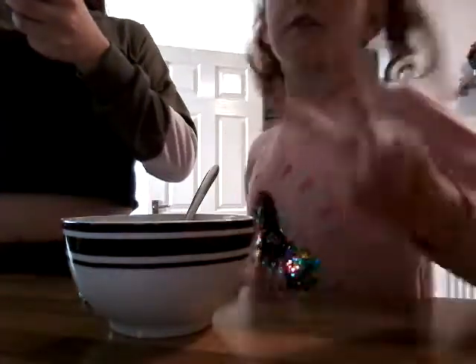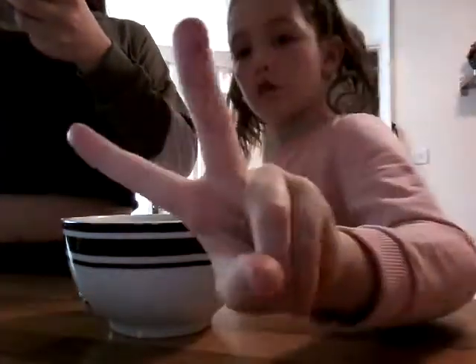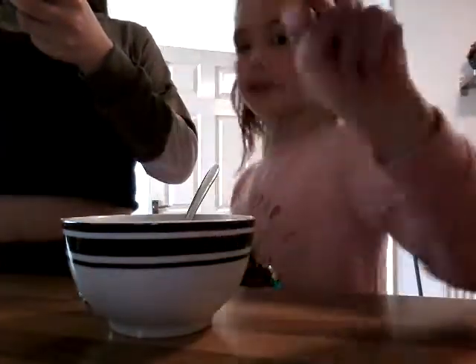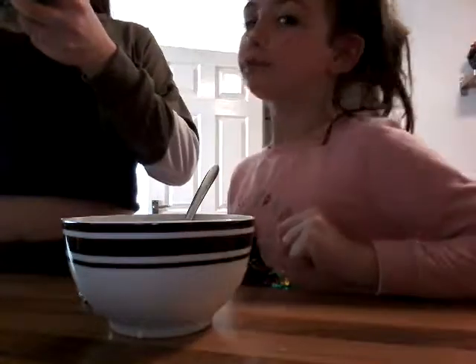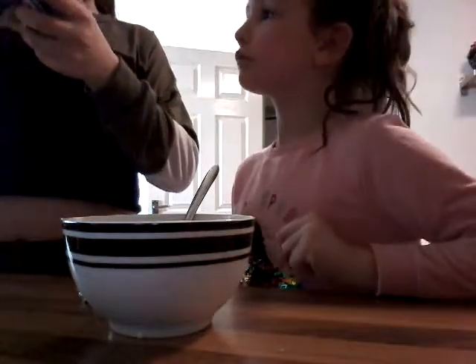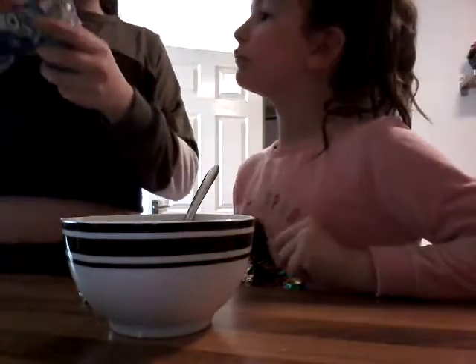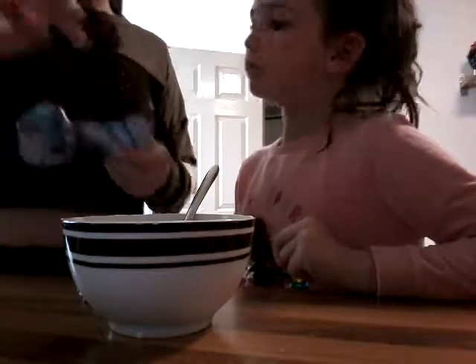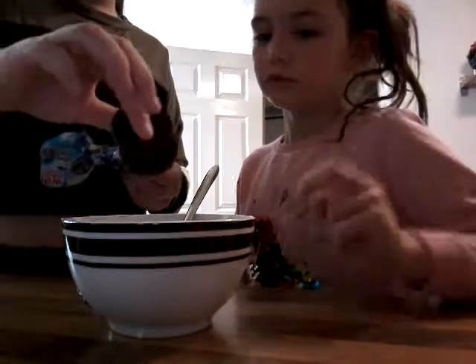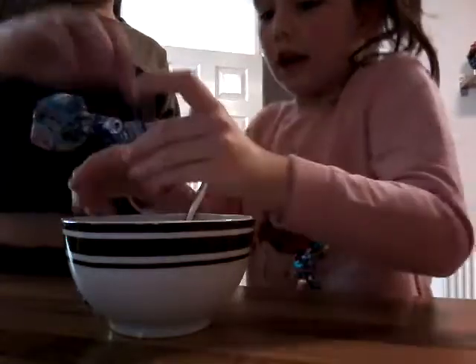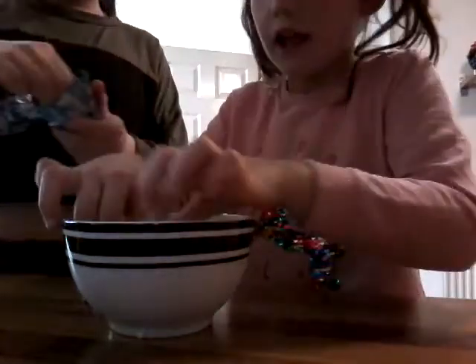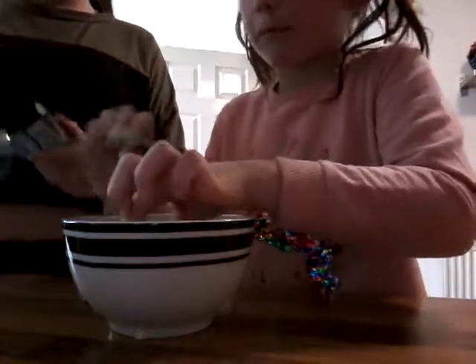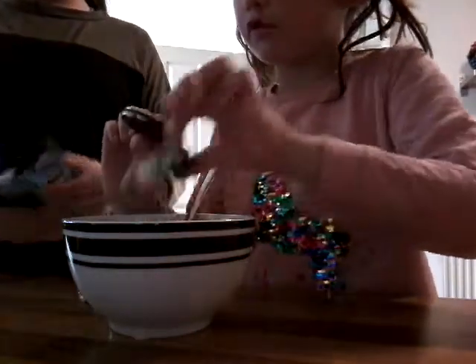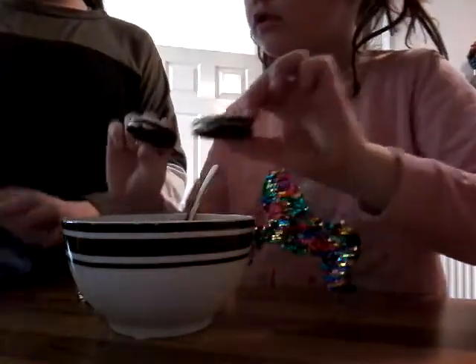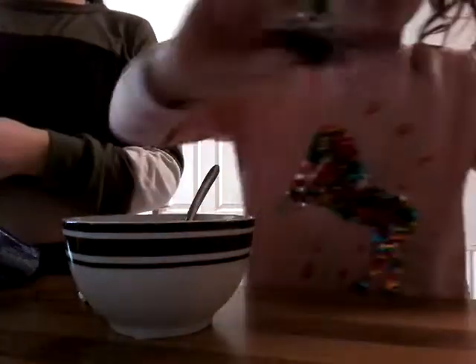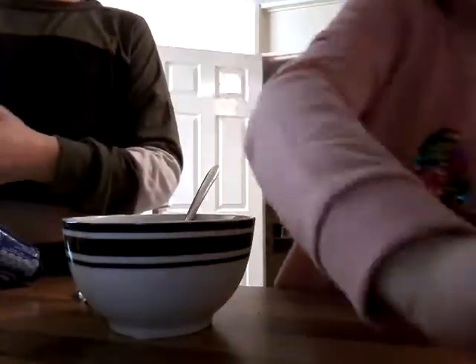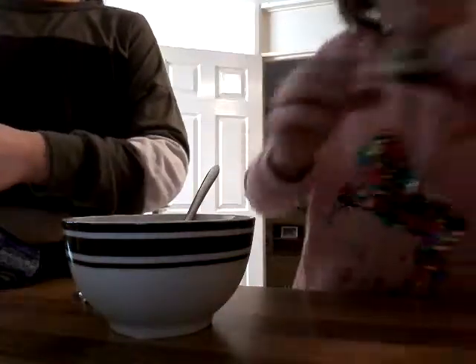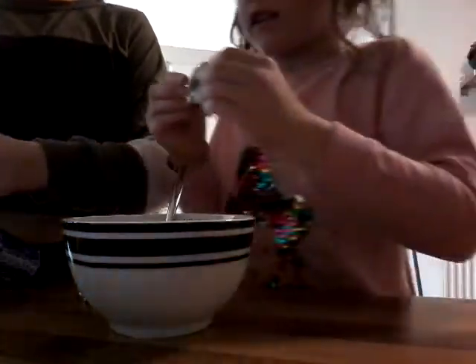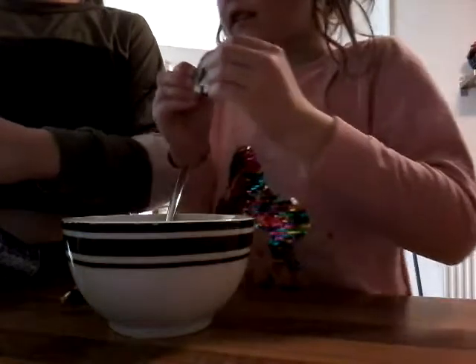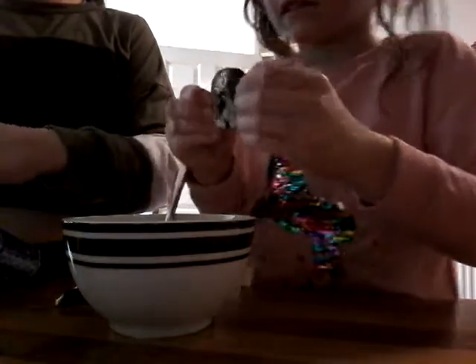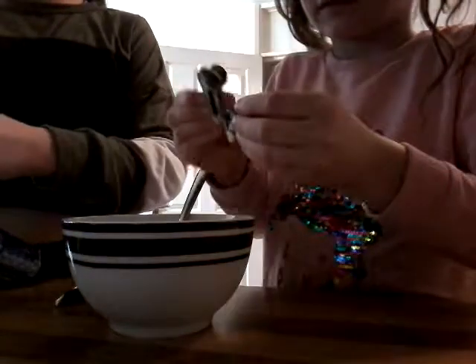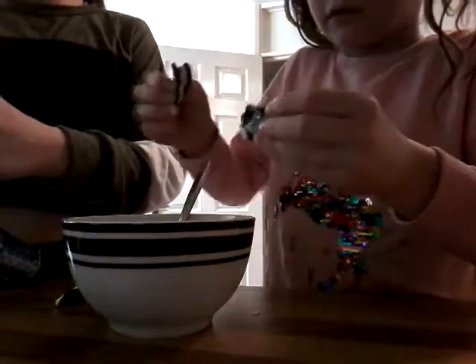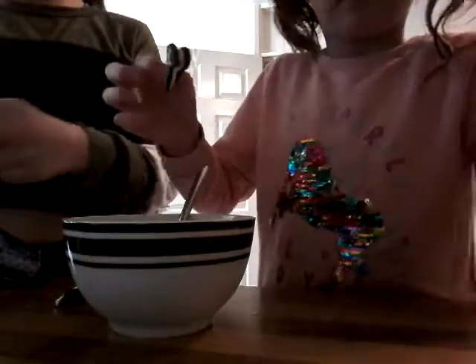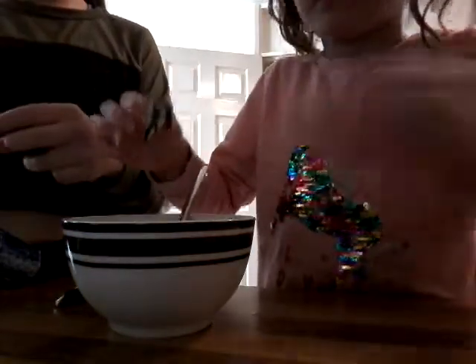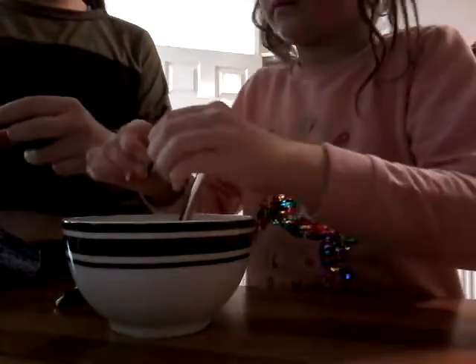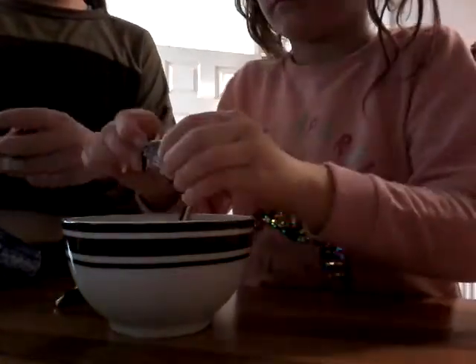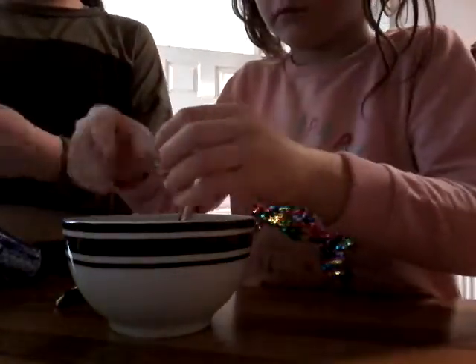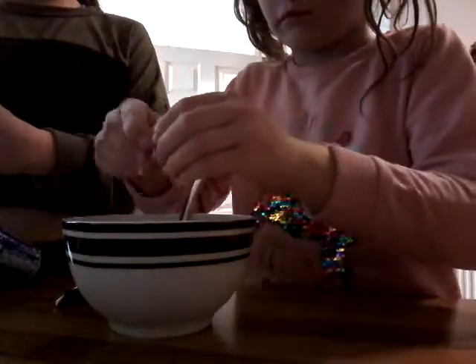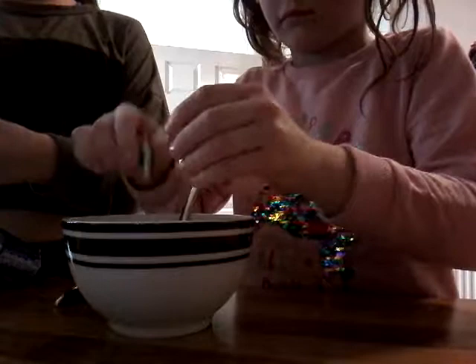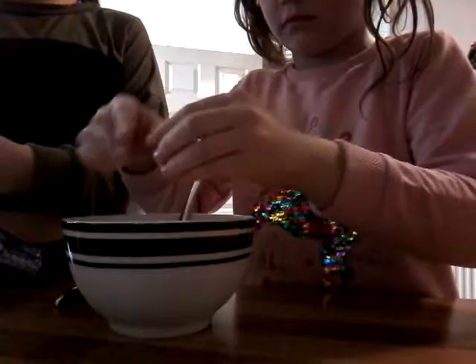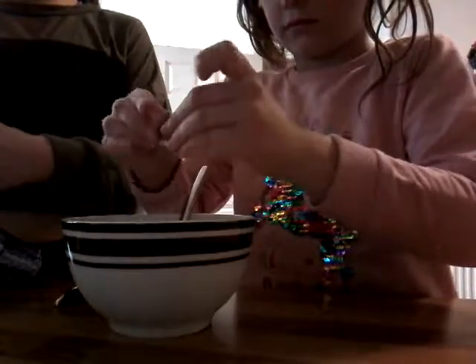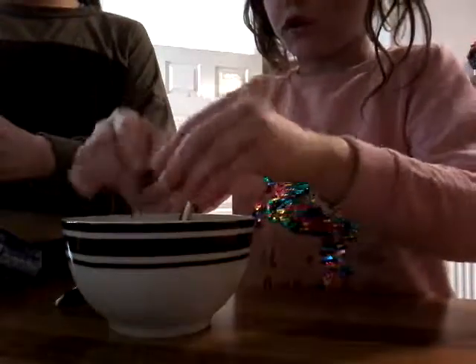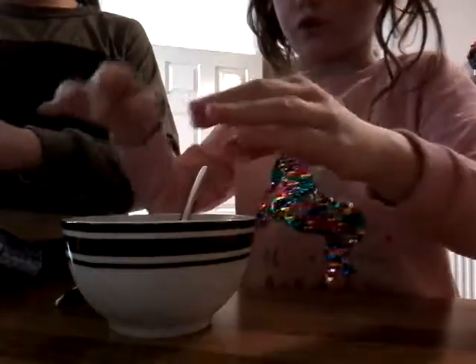One, two, three, four, five. I'll just crack it — no, just break them up. Just like this, Daisy. Not too much.